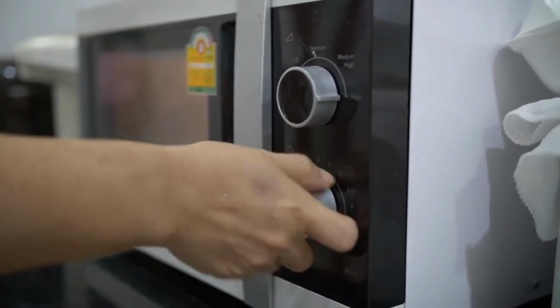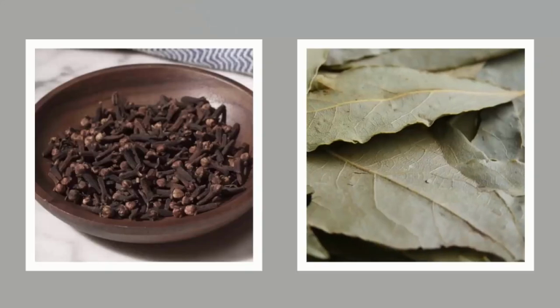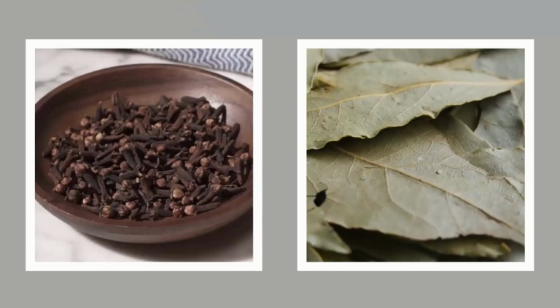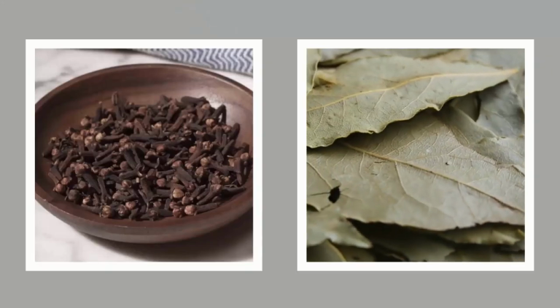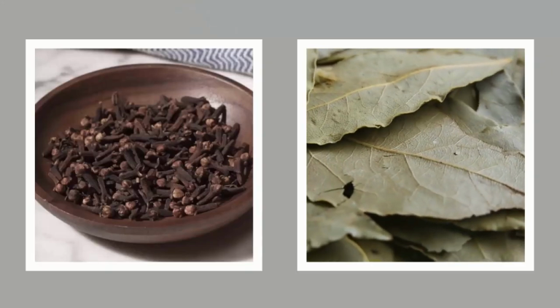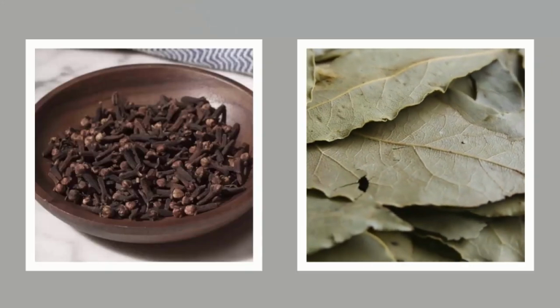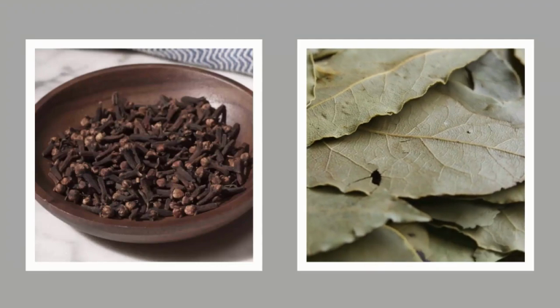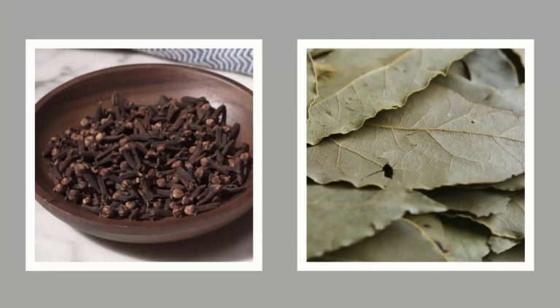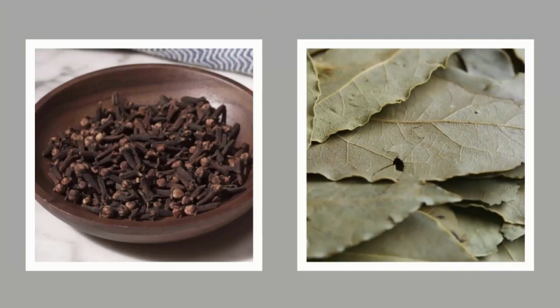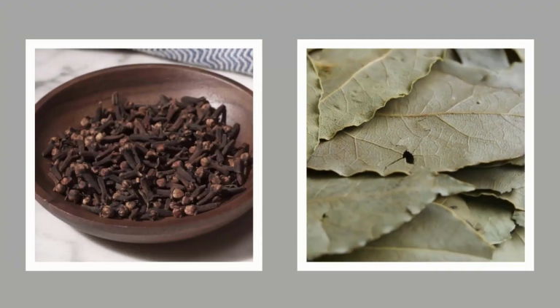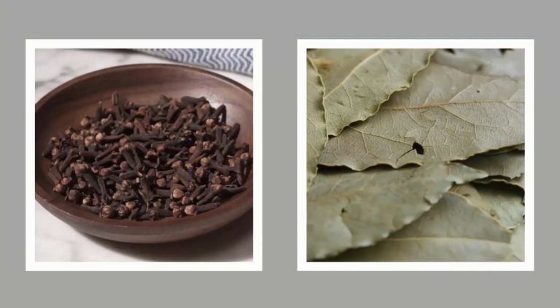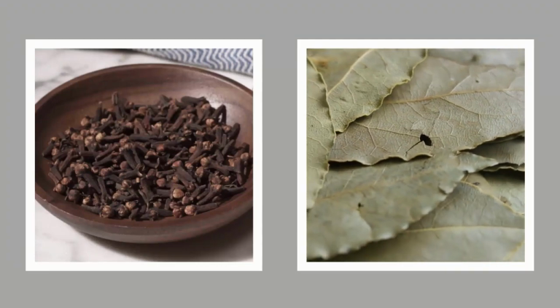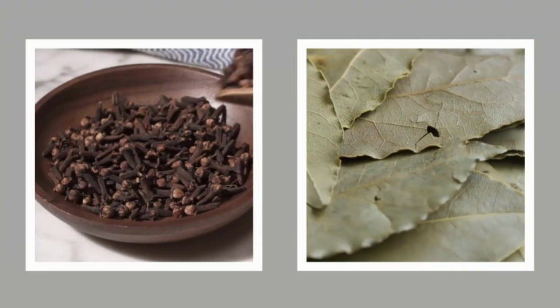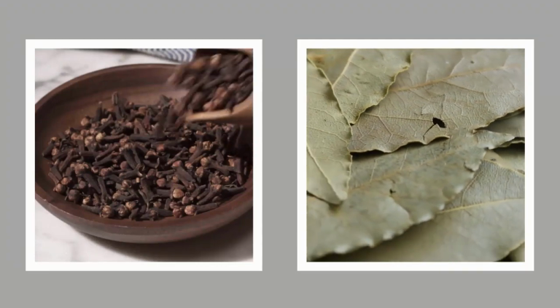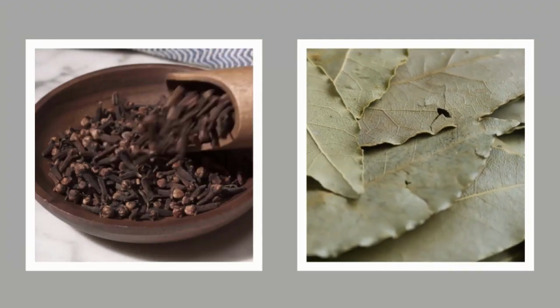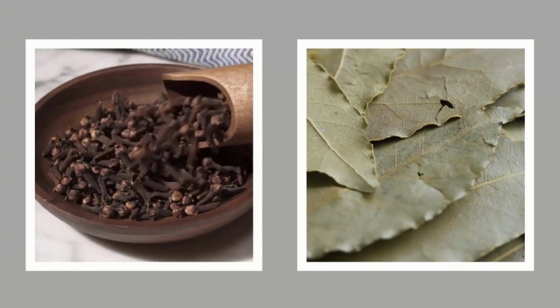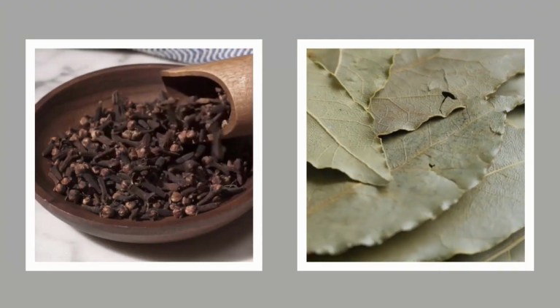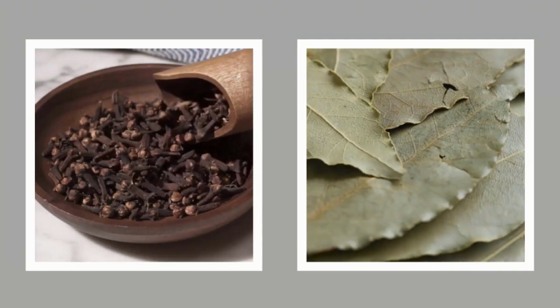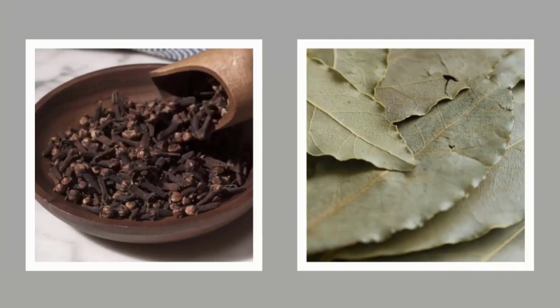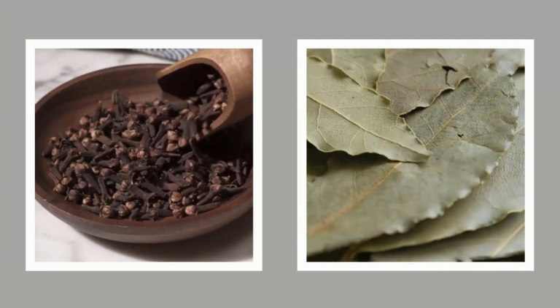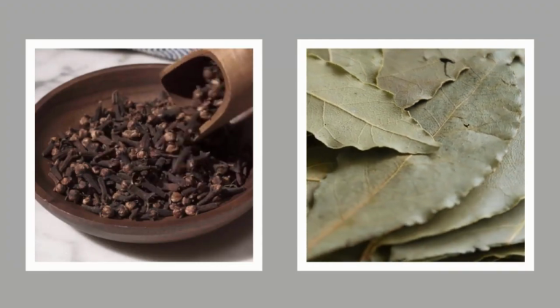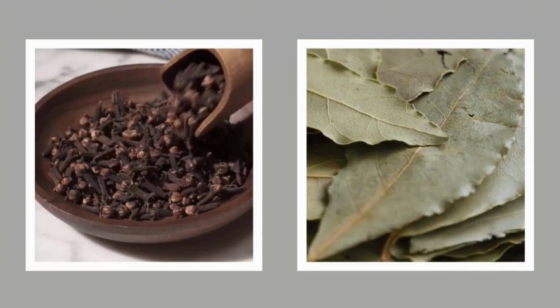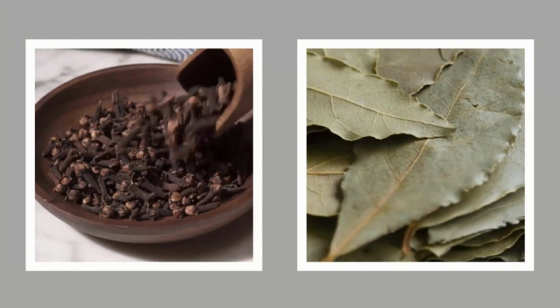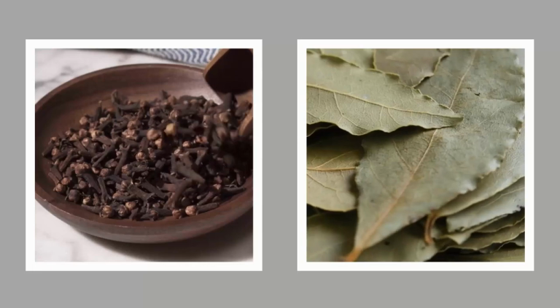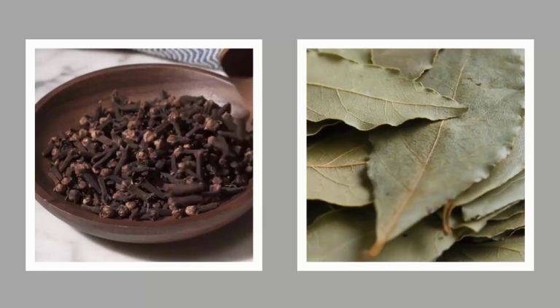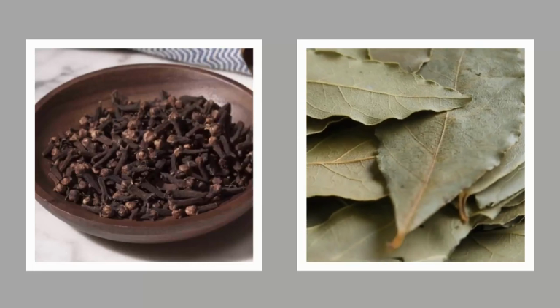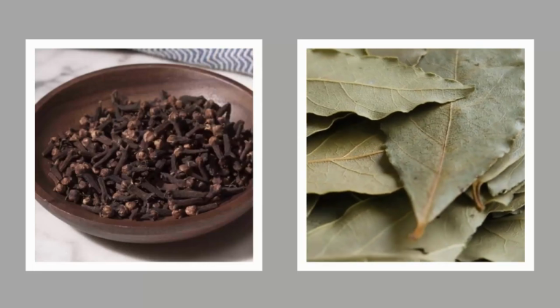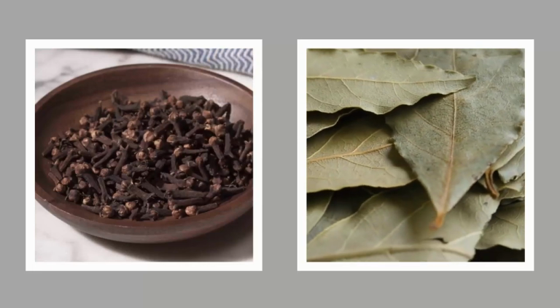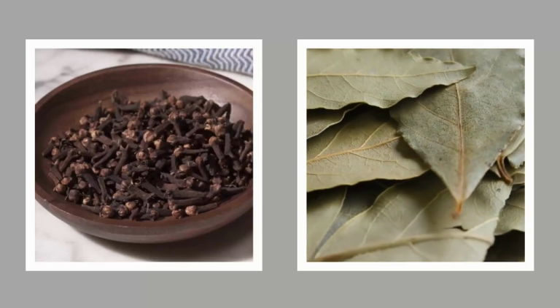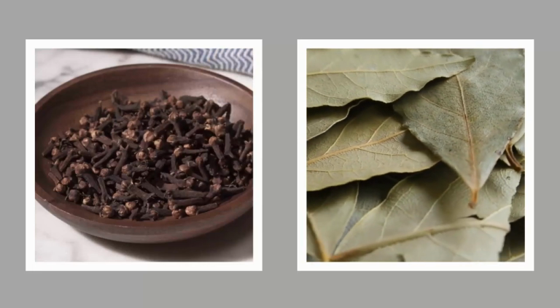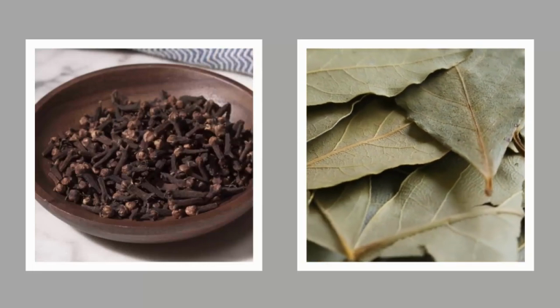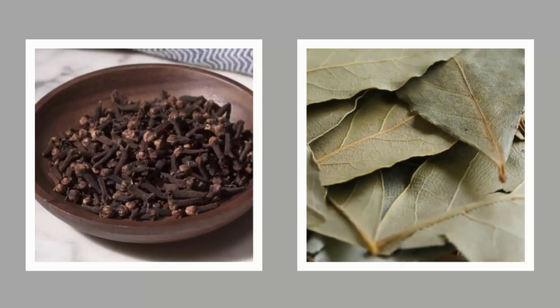You can use natural repellents like bay leaves or cloves in your pantry. Pantry moths dislike the scent of these items, making them less likely to return.